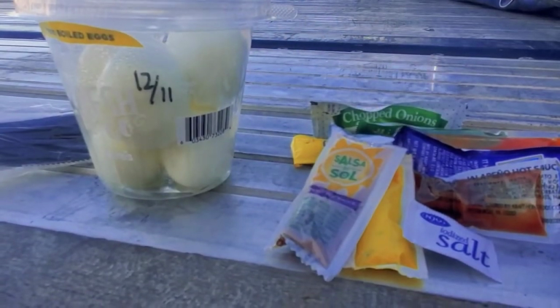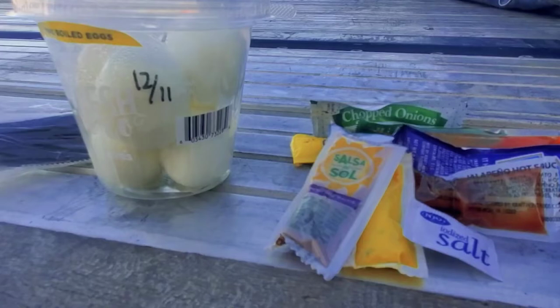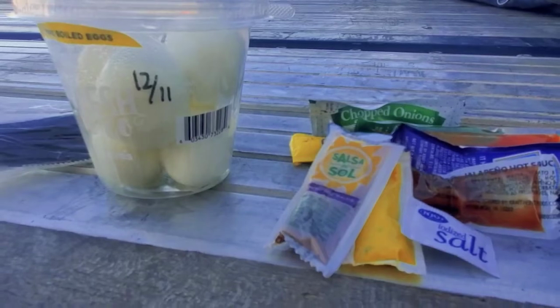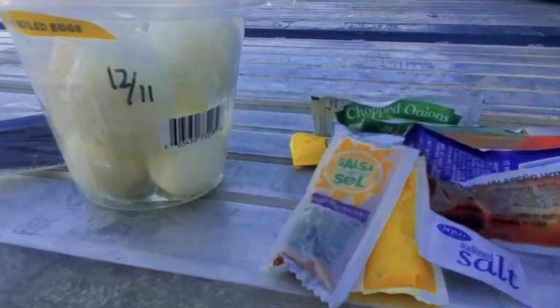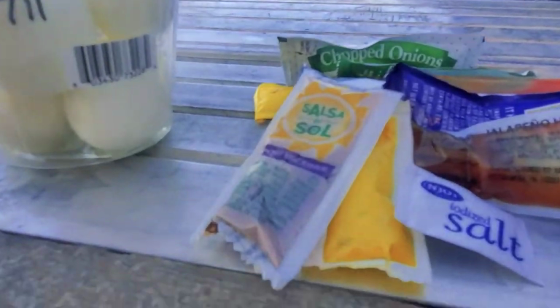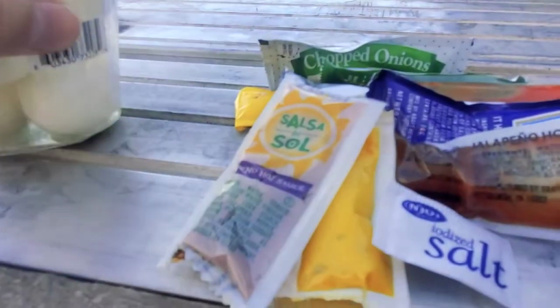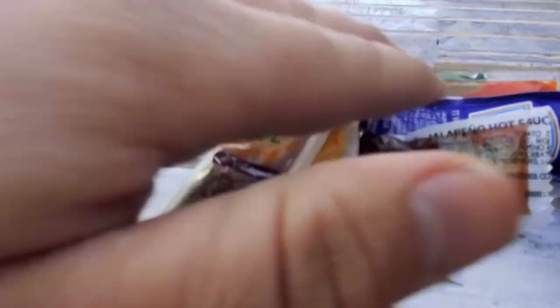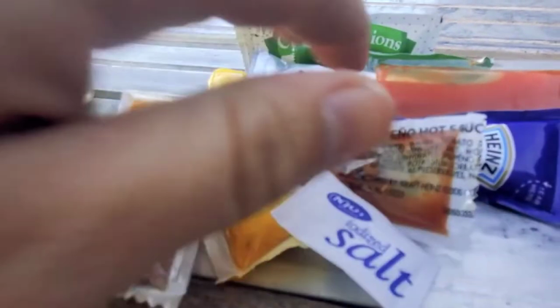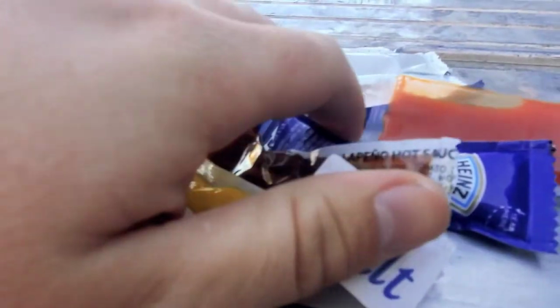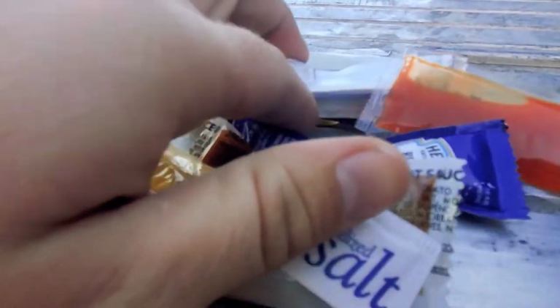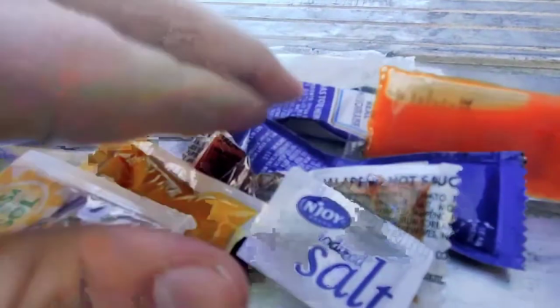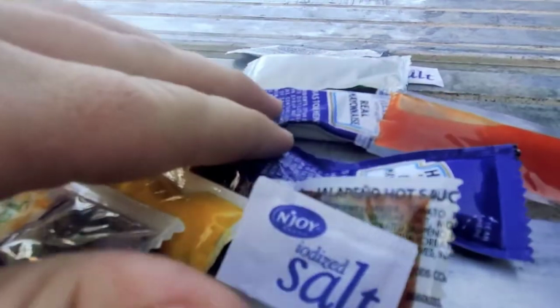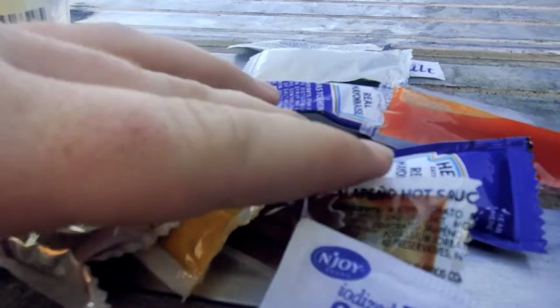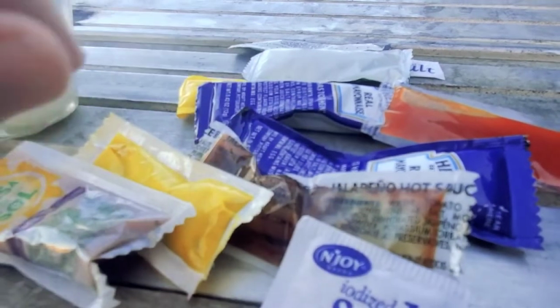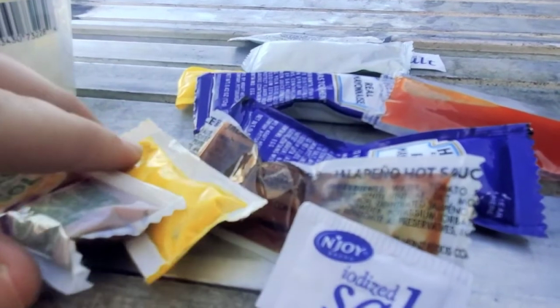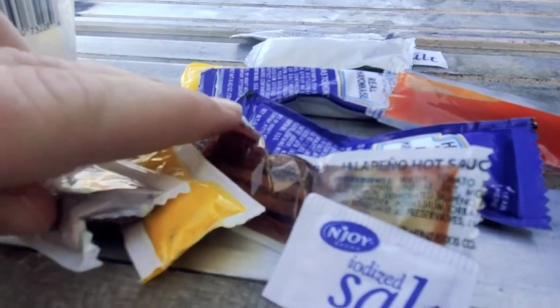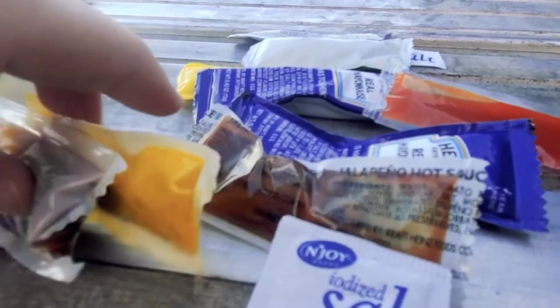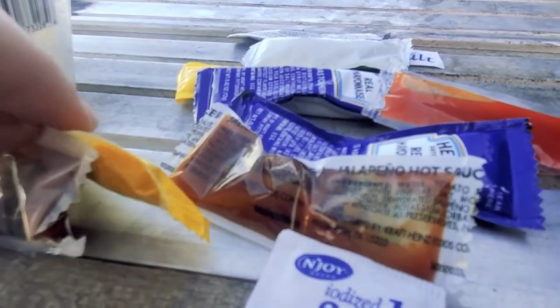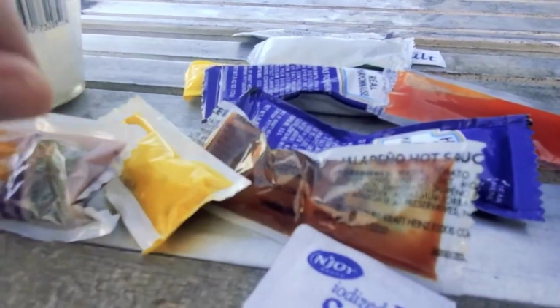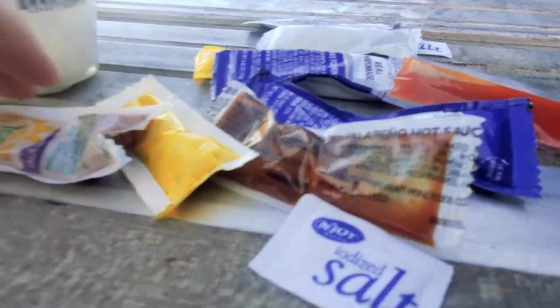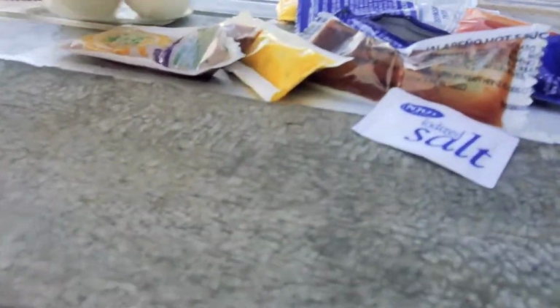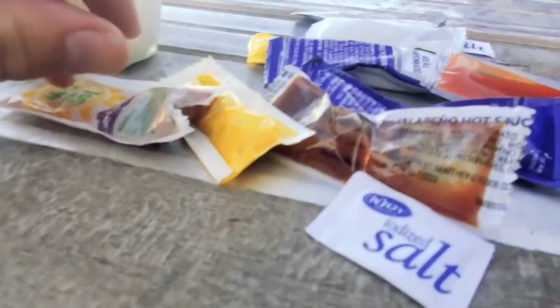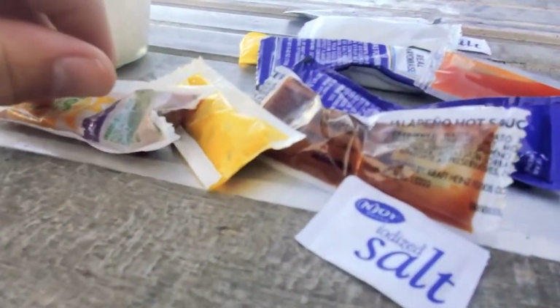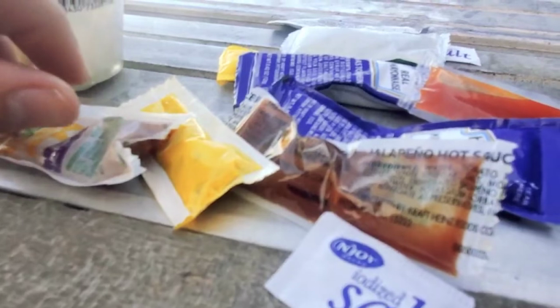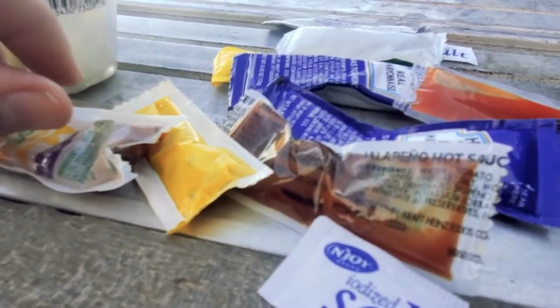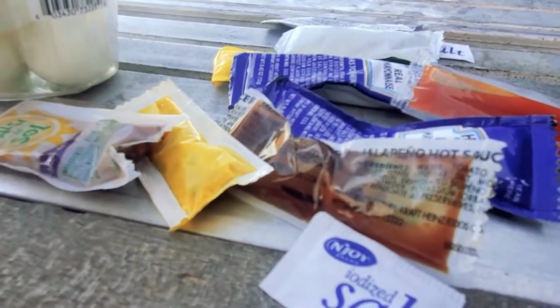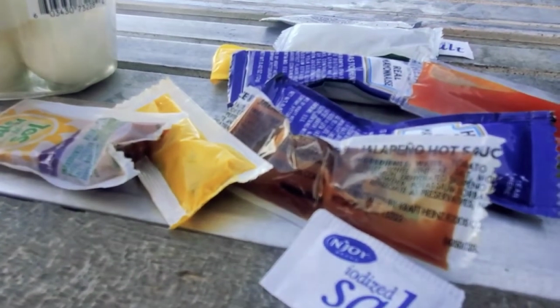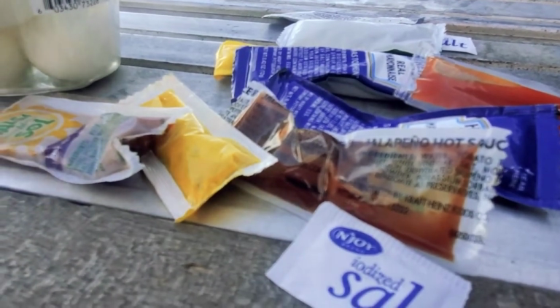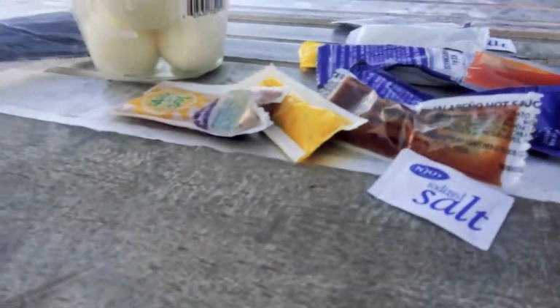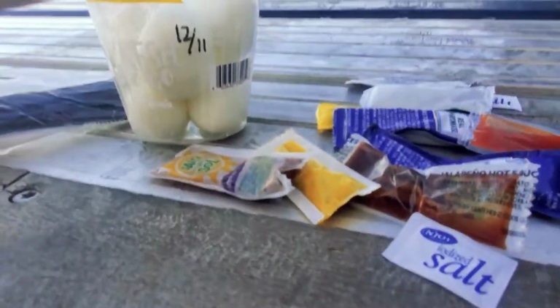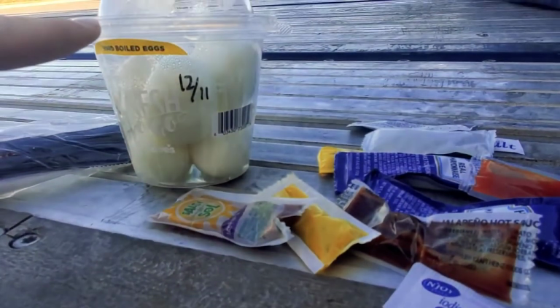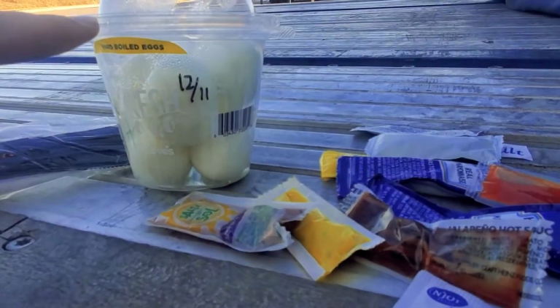Let's go over some of our ingredients. It's just all basic condiments that I picked up for free inside the truck stop. We have some mayonnaise, we have some mustard, we have some hot sauce, and some salt and pepper. We're going to go ahead and cut these up and get them ready.